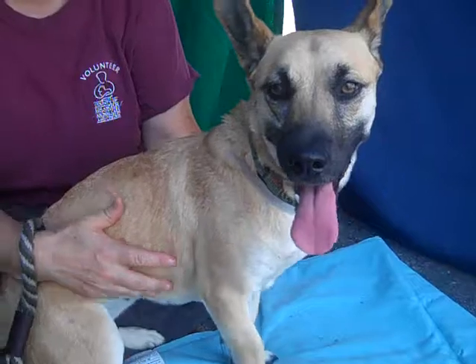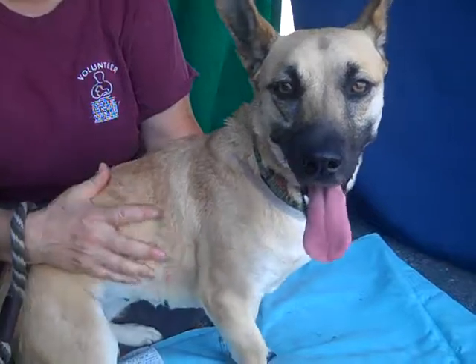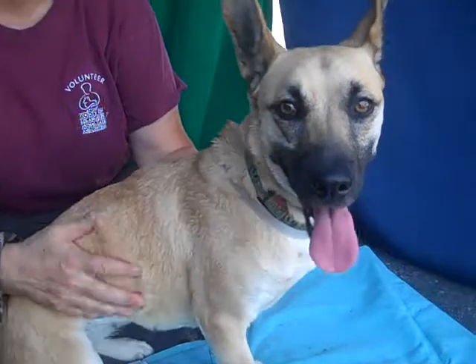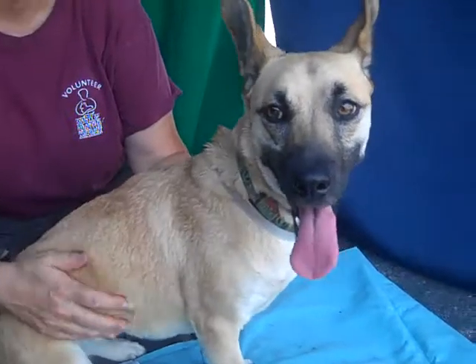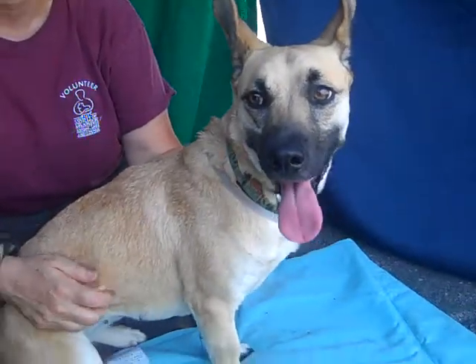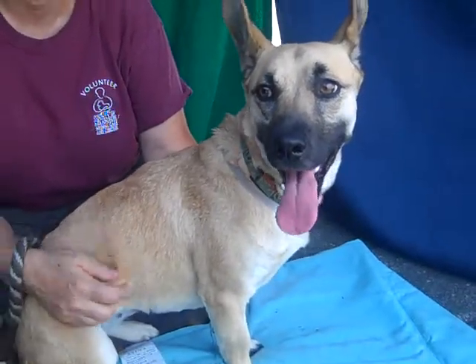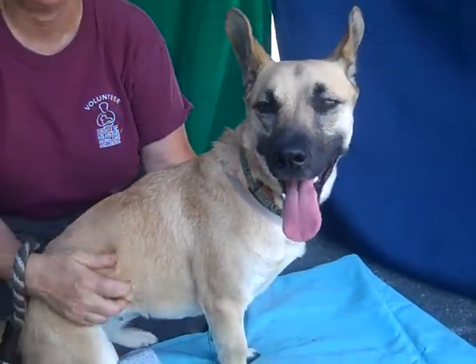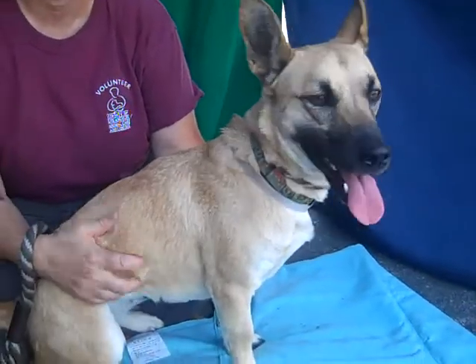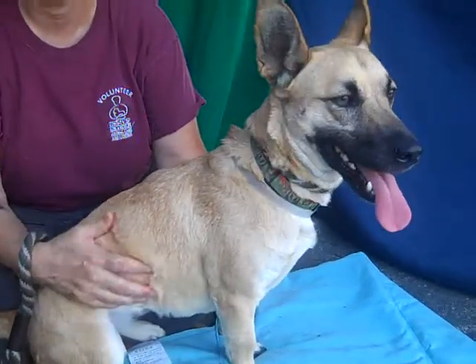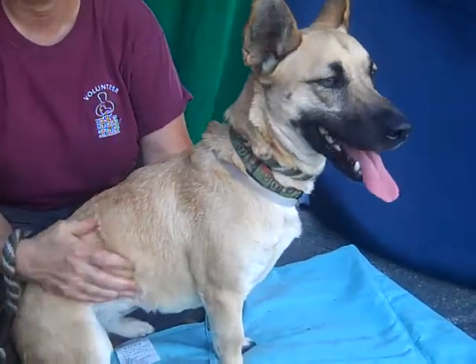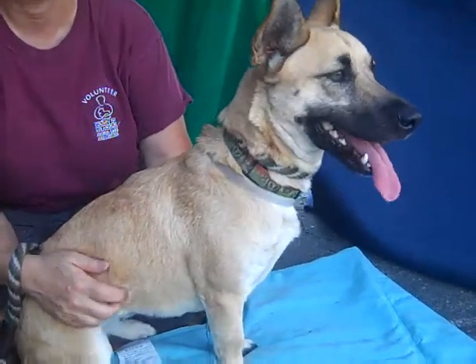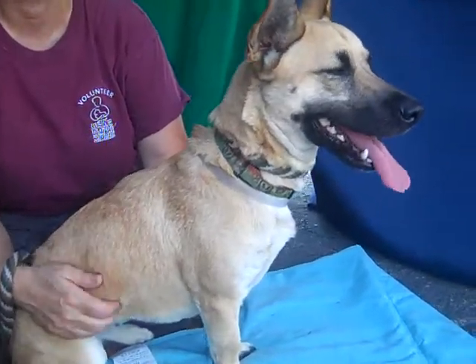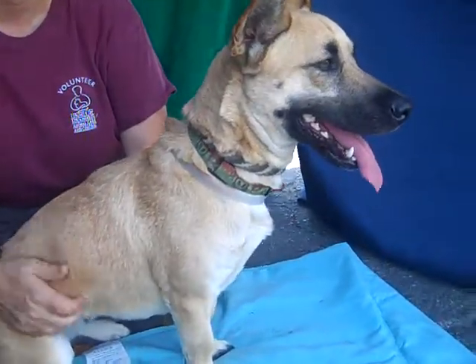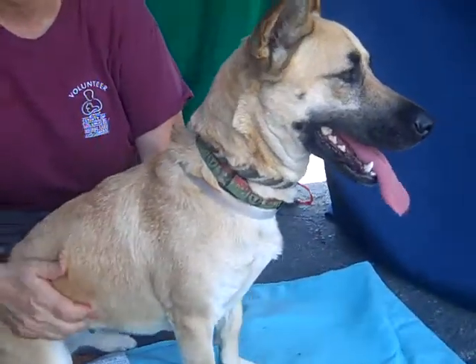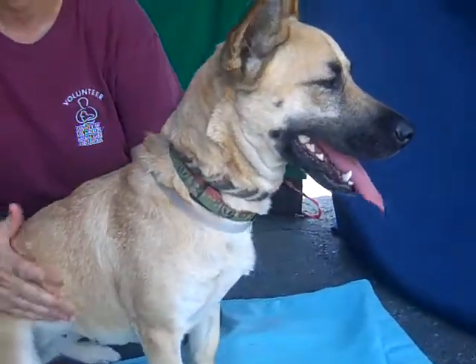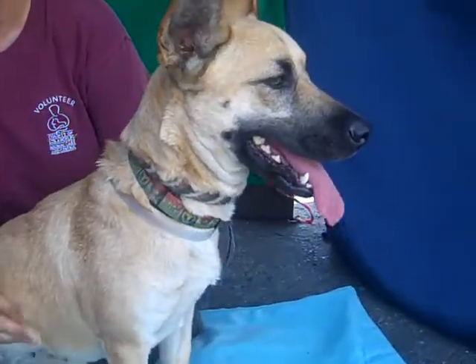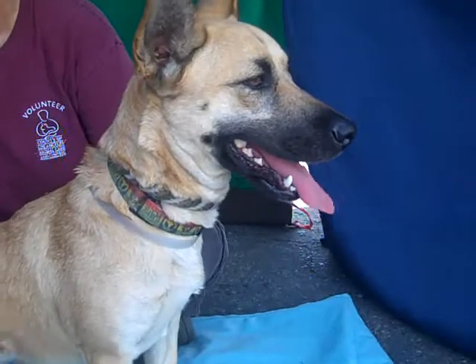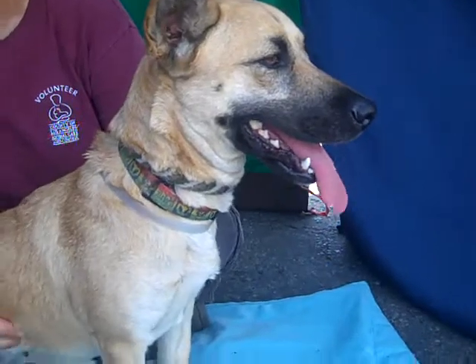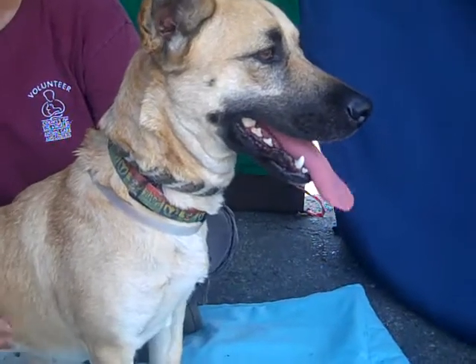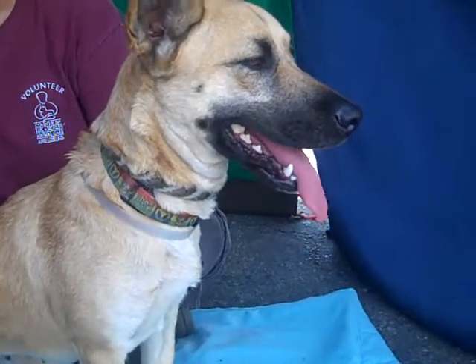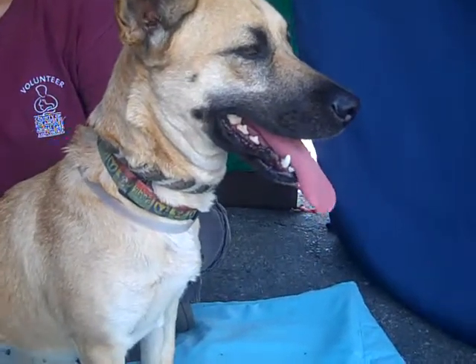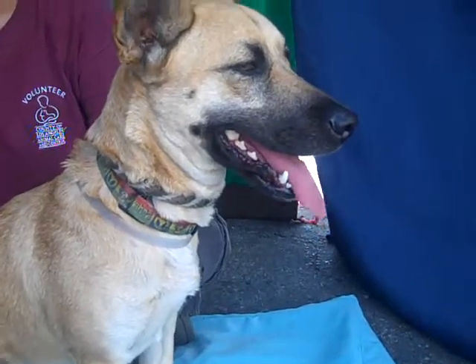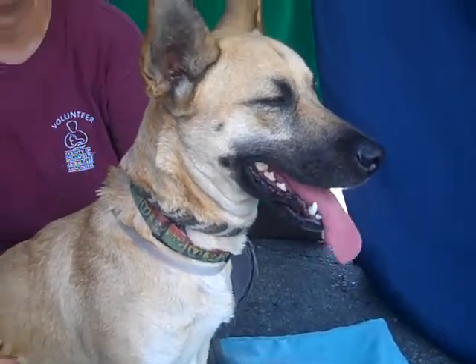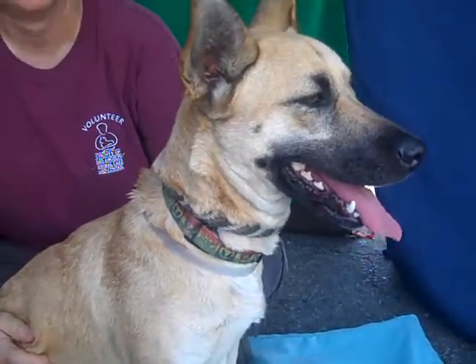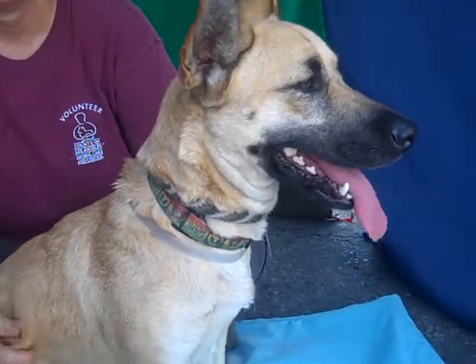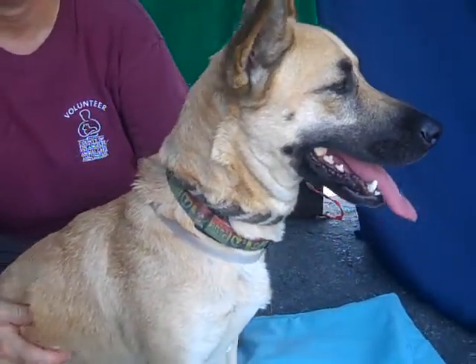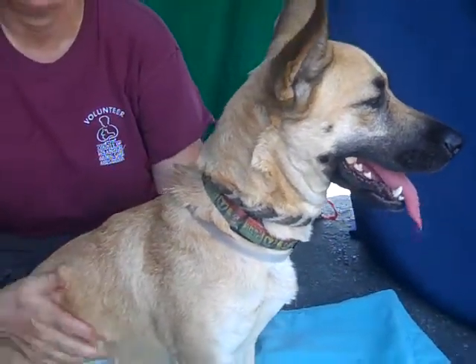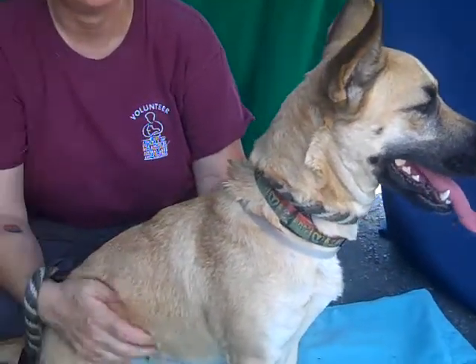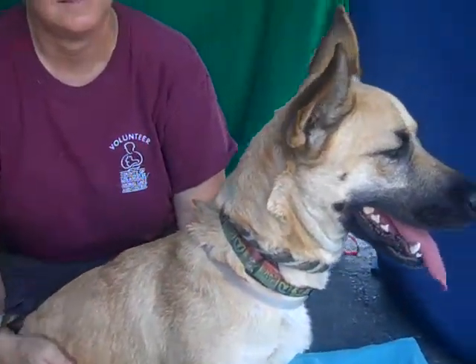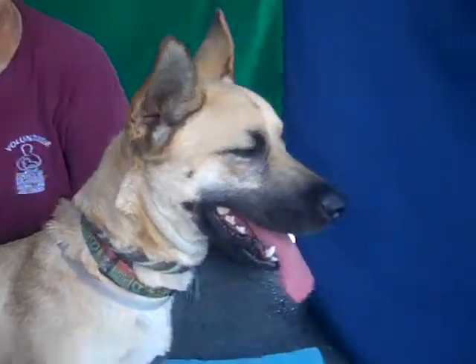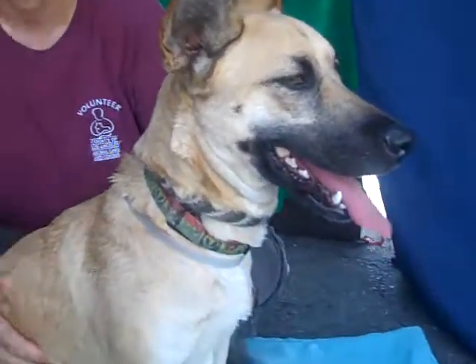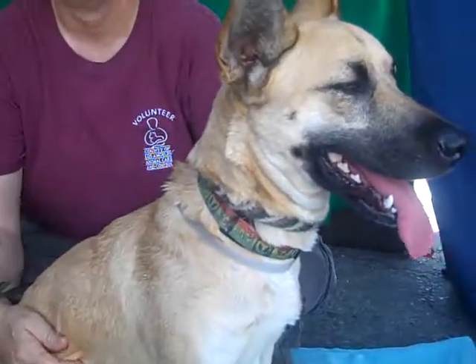Oh, what a nice girl. This is Olivia. Olivia's ID number is A5084593. Look at her sitting so nice and regal.